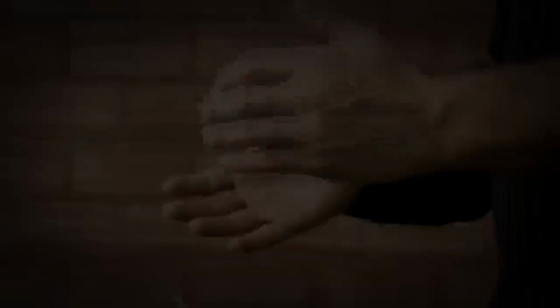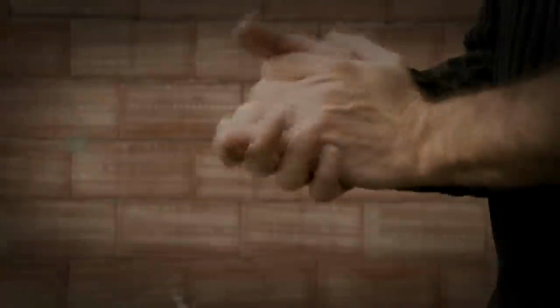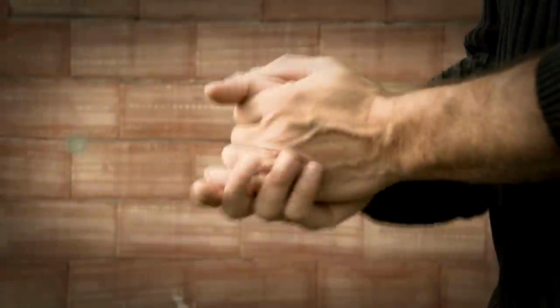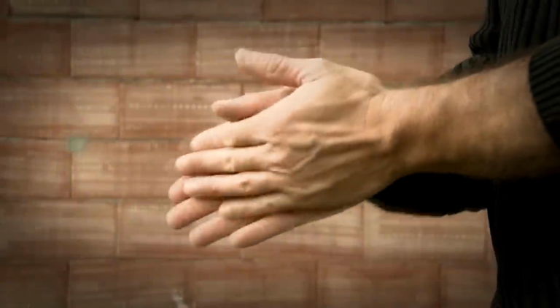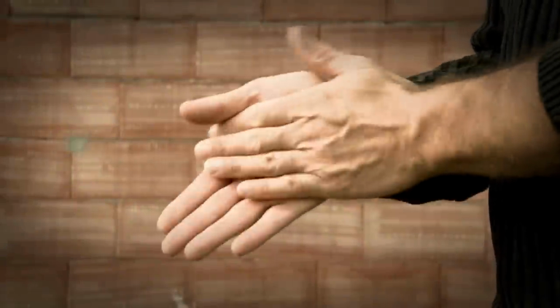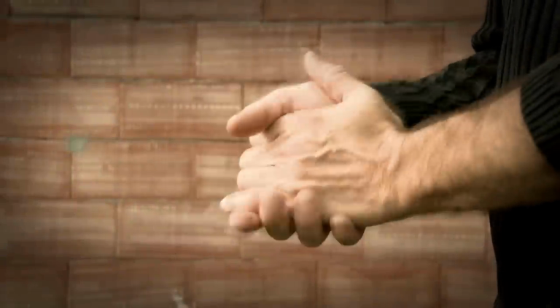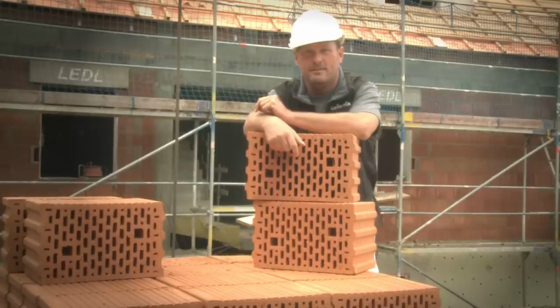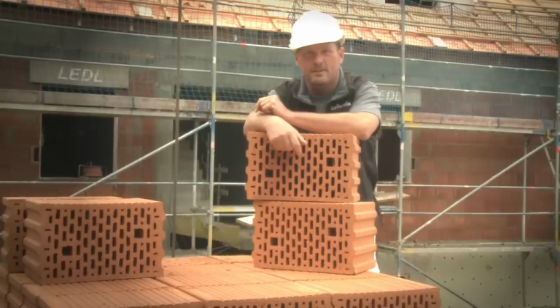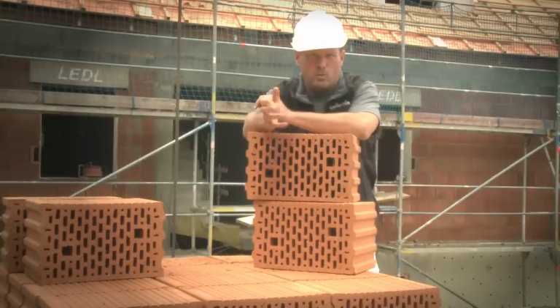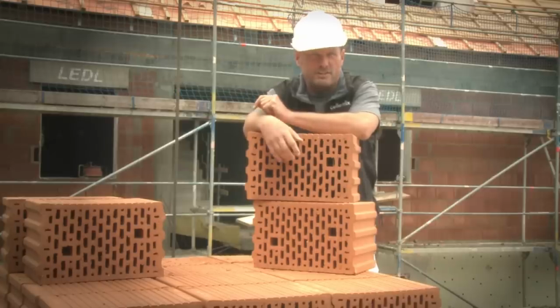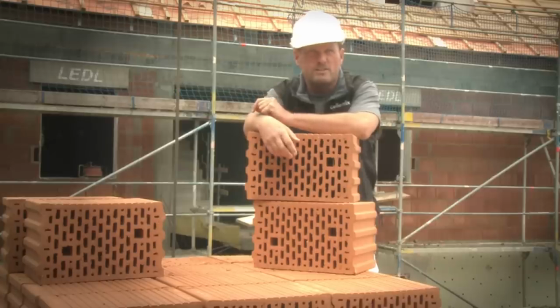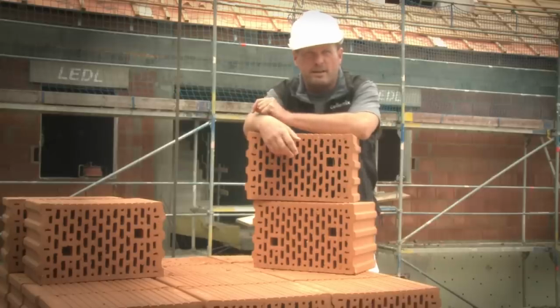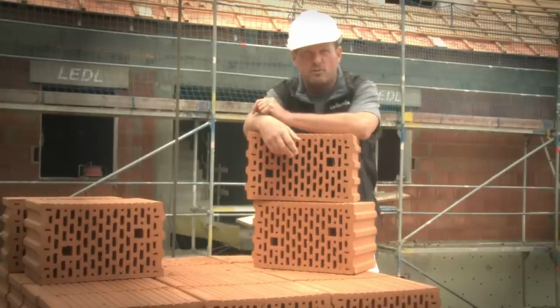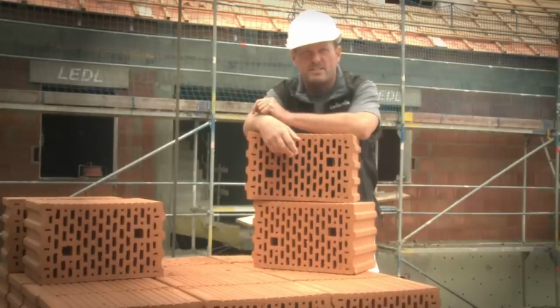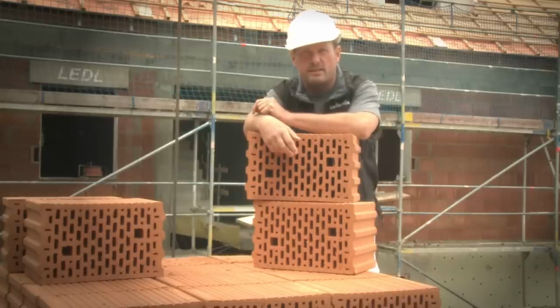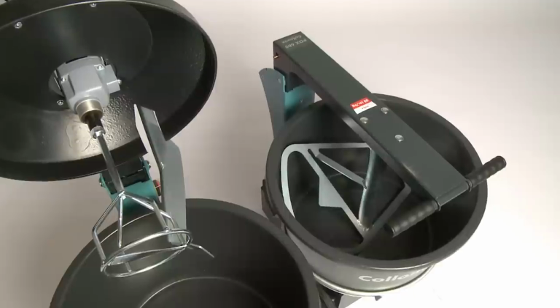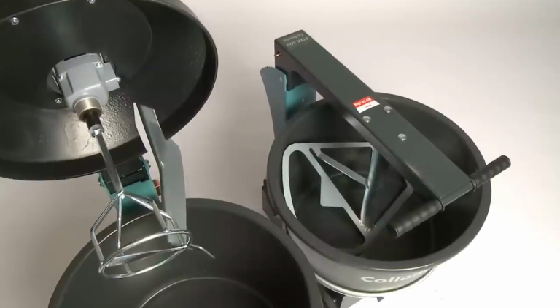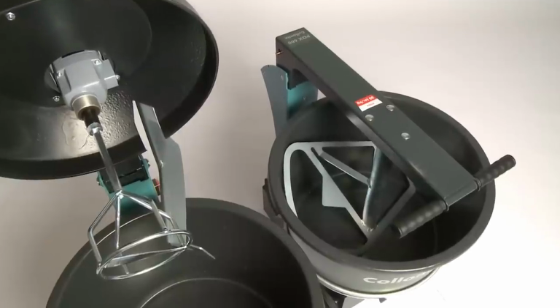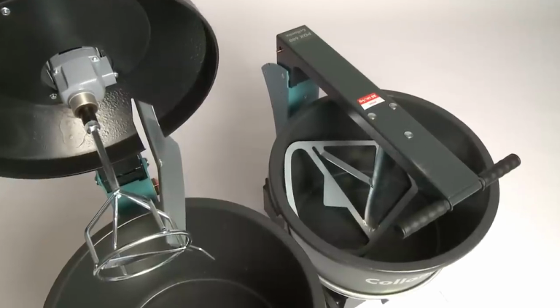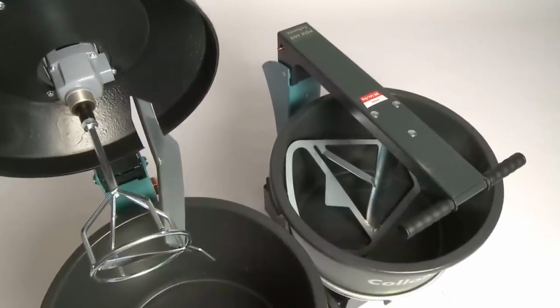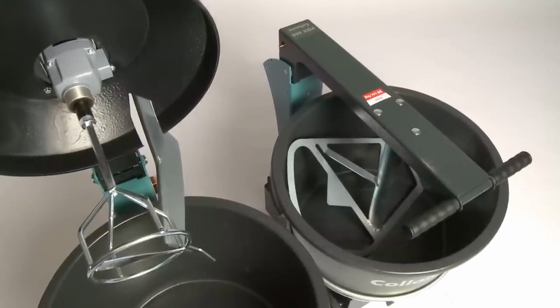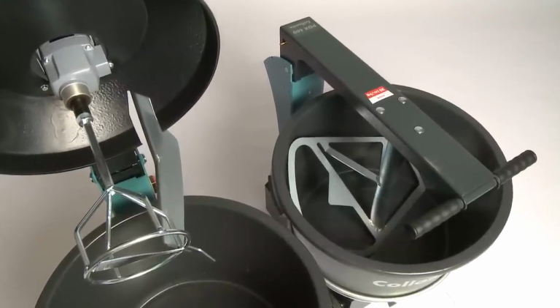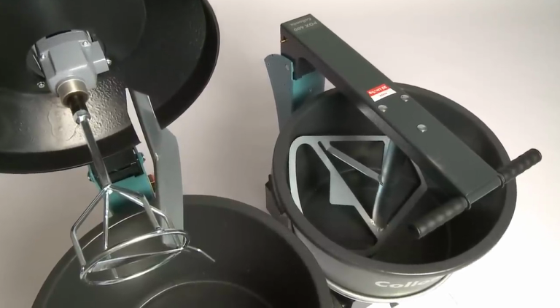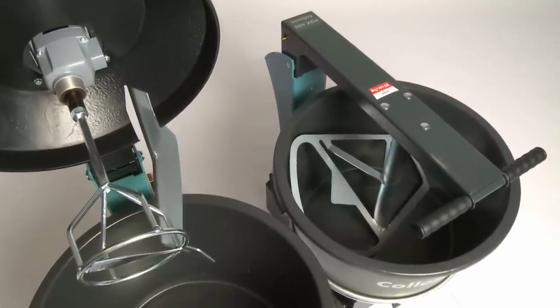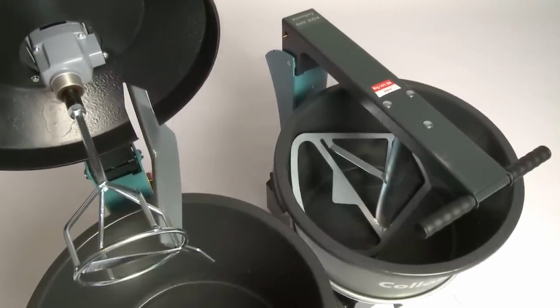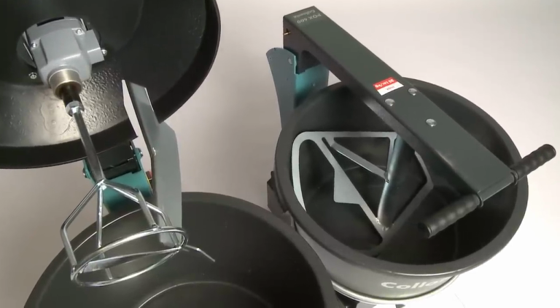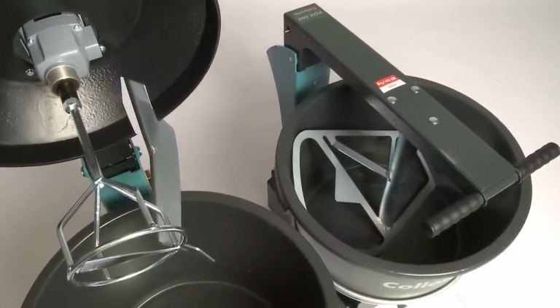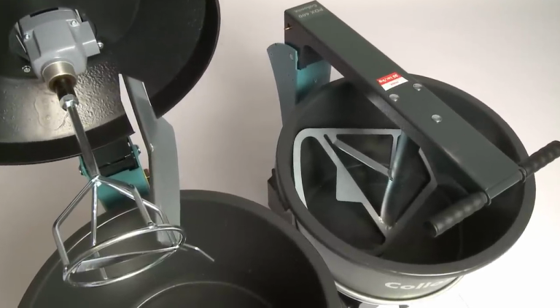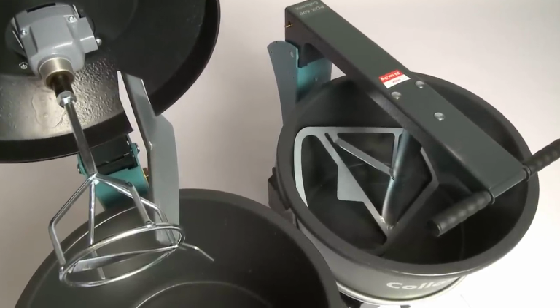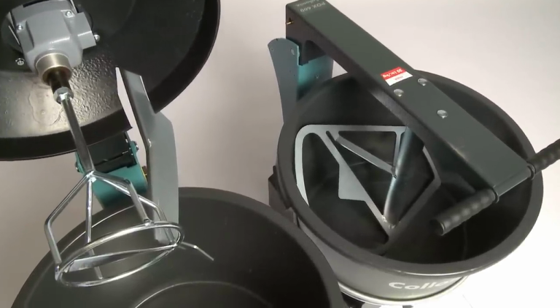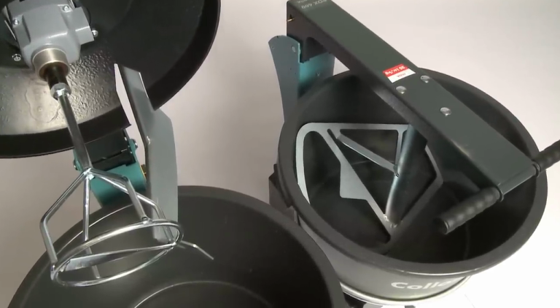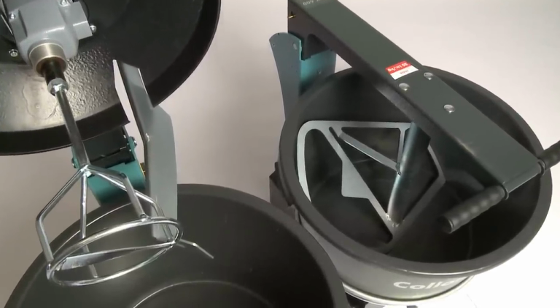You've got your hands too full to get the job done? We've got no one spare to do the mixing. Then leave the work to the AOXS or POXS, the rotary mixers from Colomix.